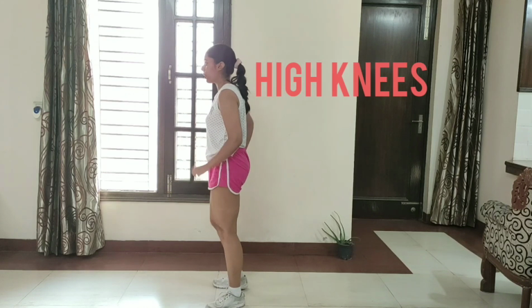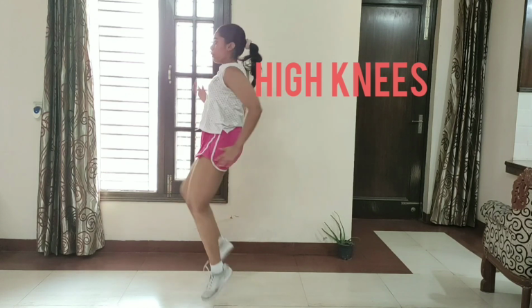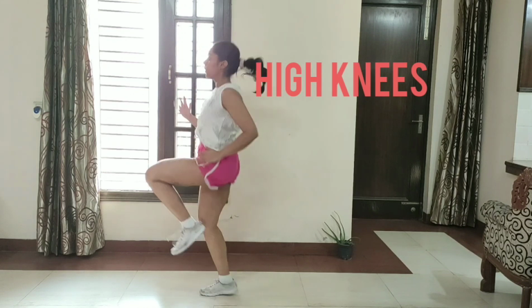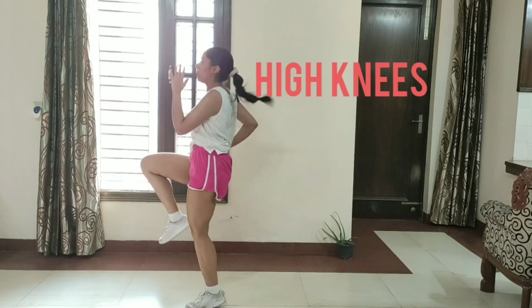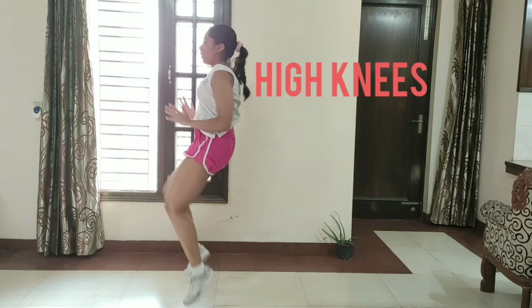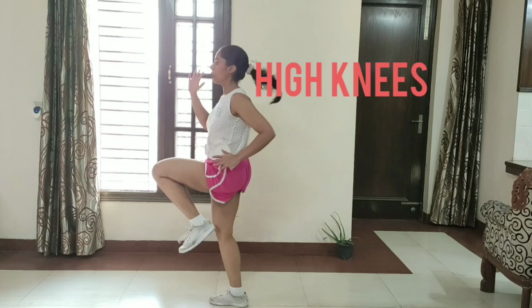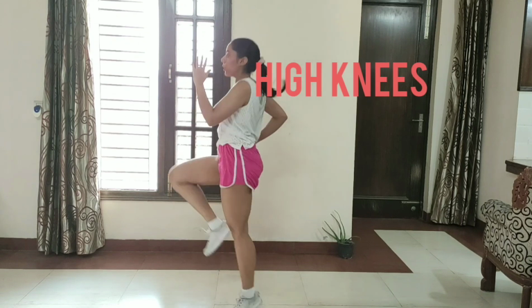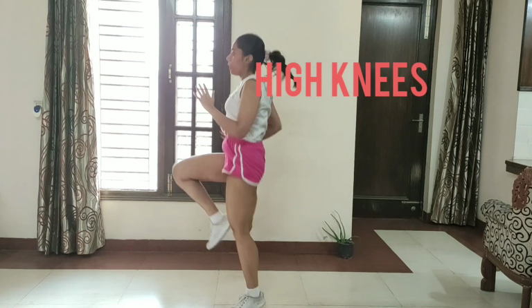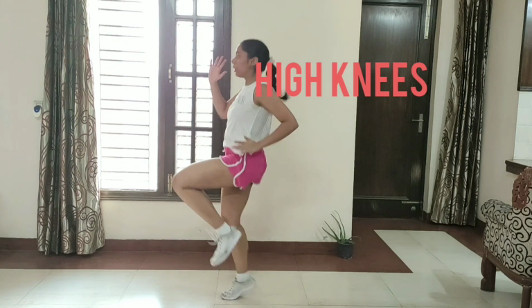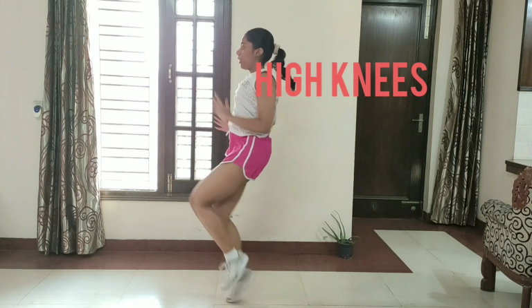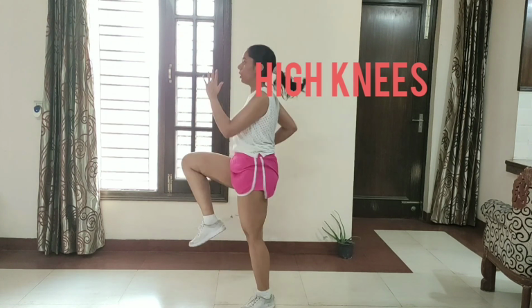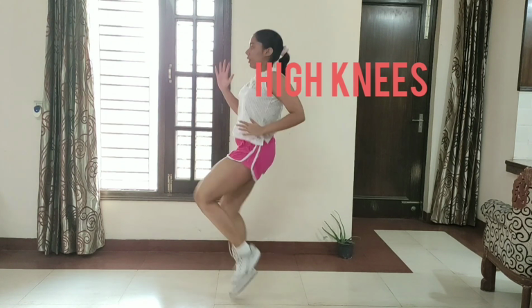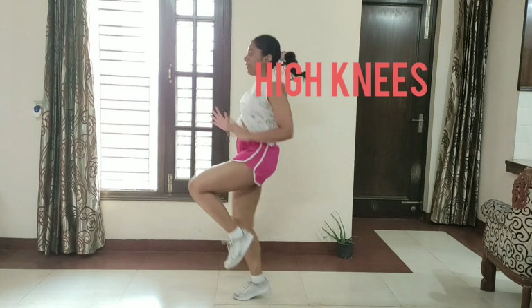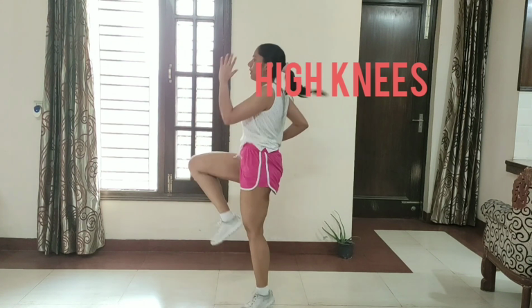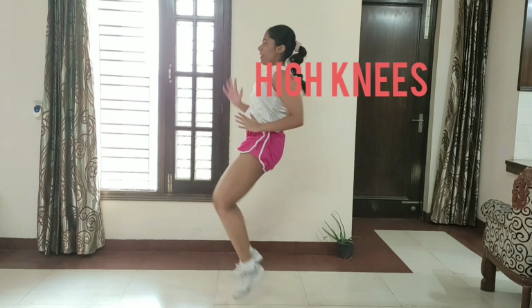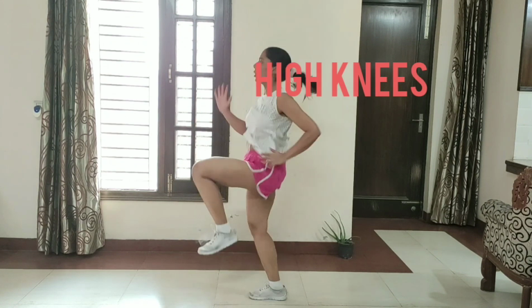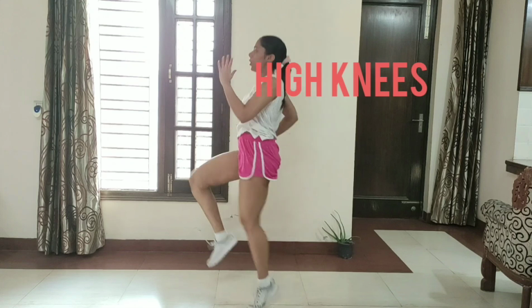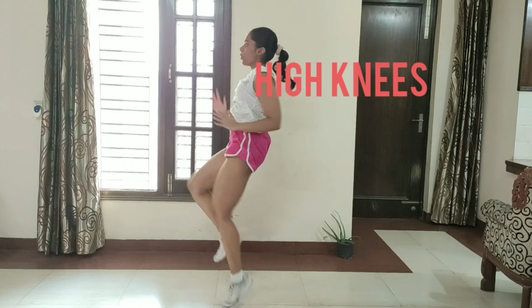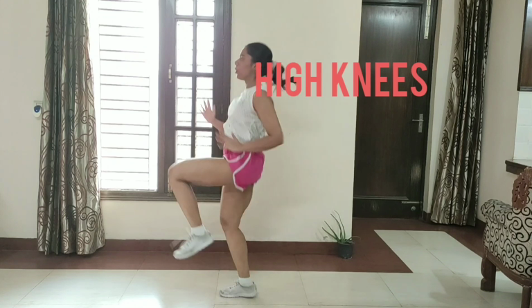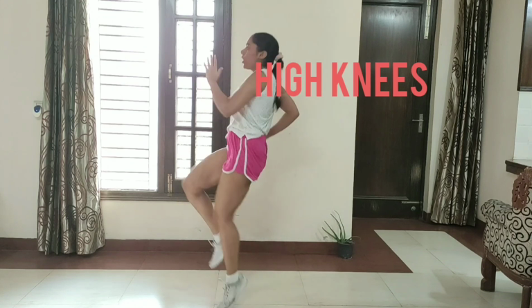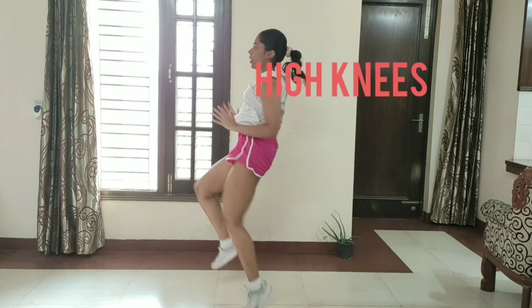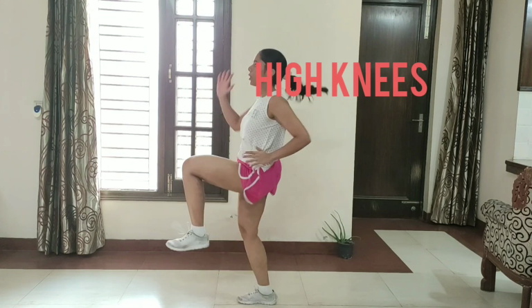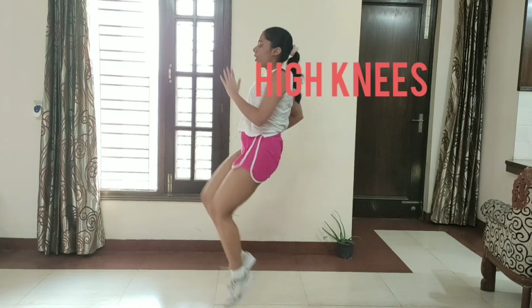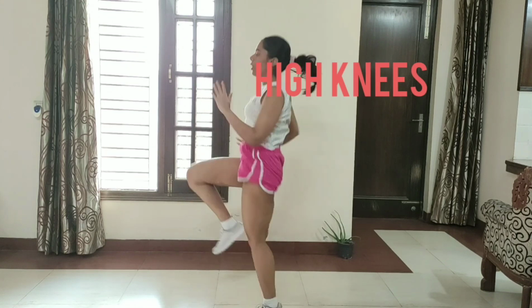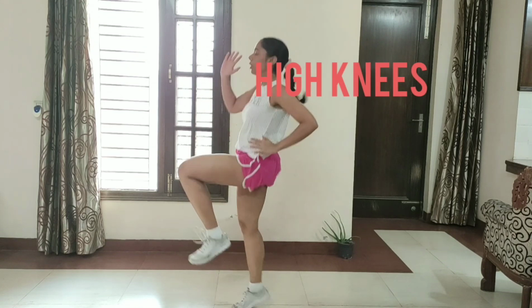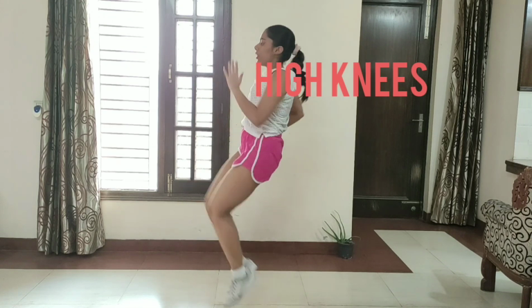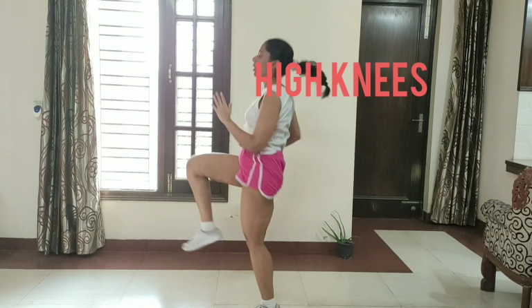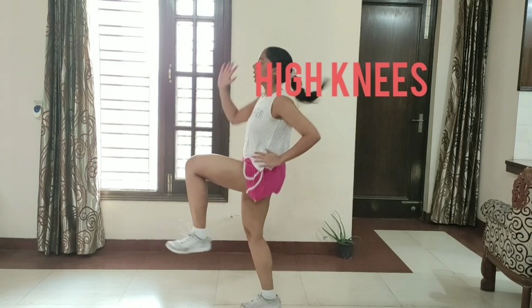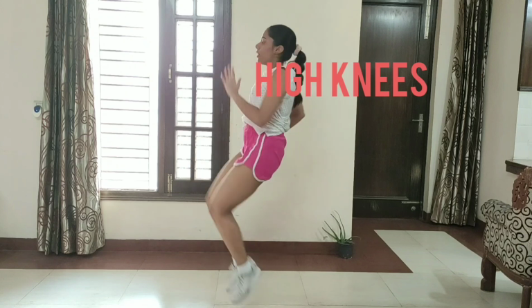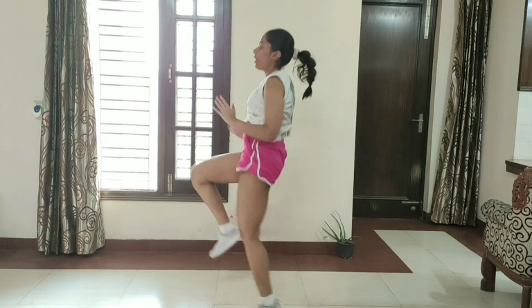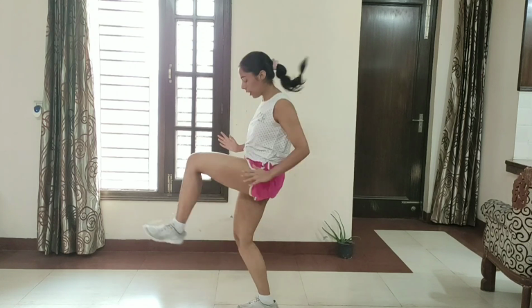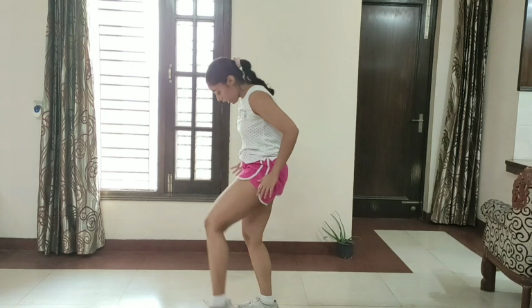Guys, our last exercise is high knees. 1, 2, 3, 4, 5, 6, 7, 8, 9, 10.